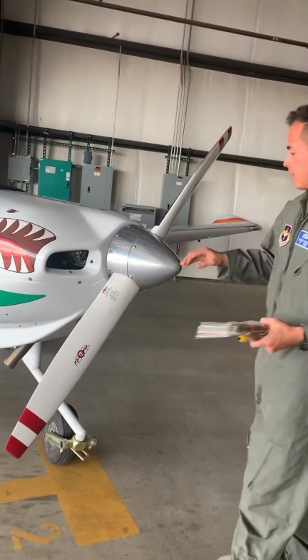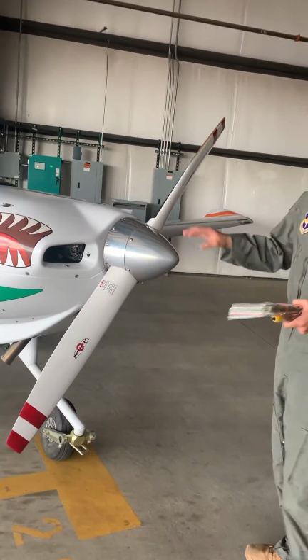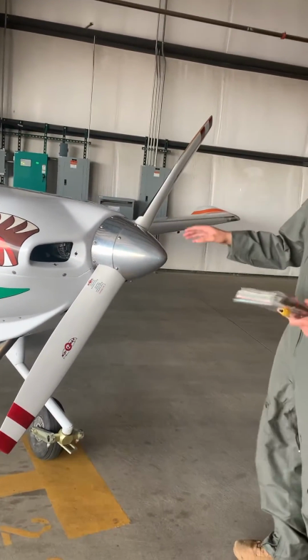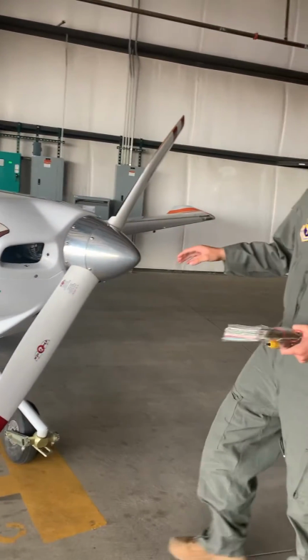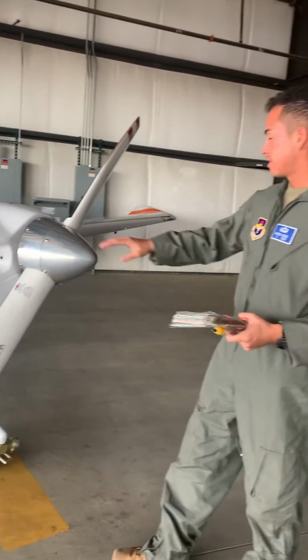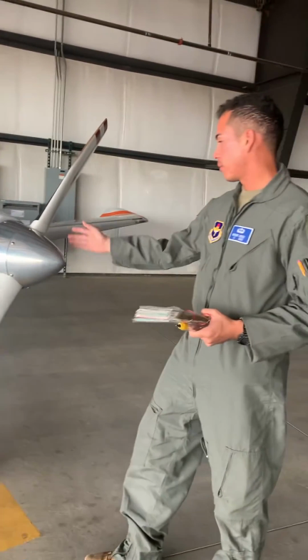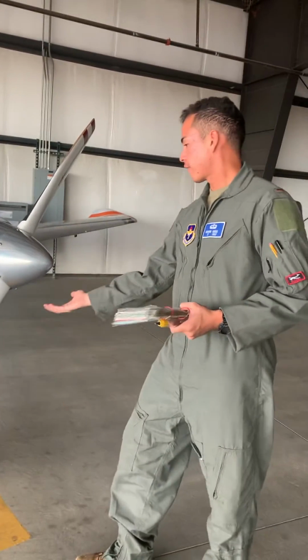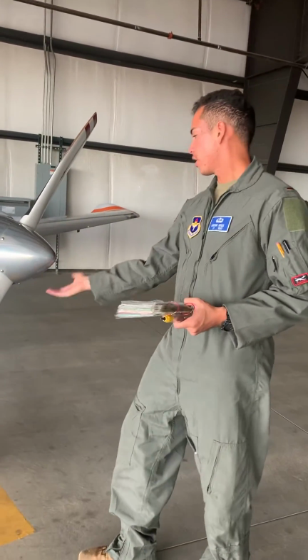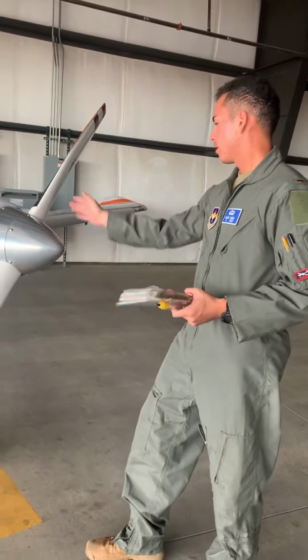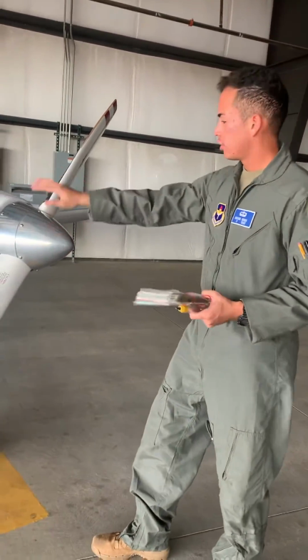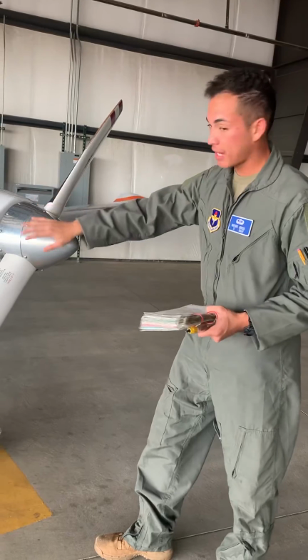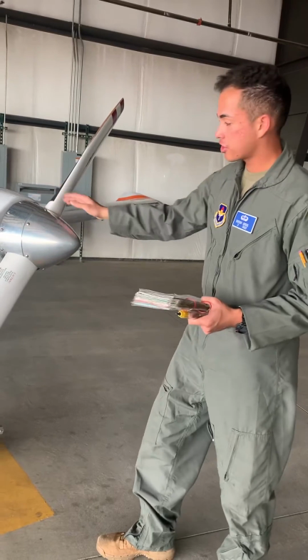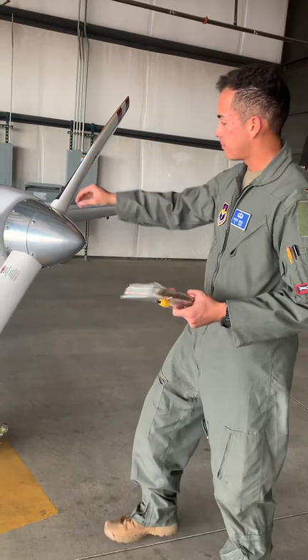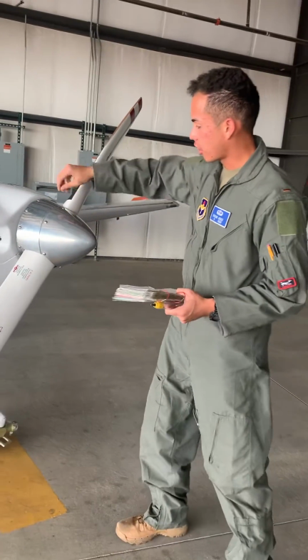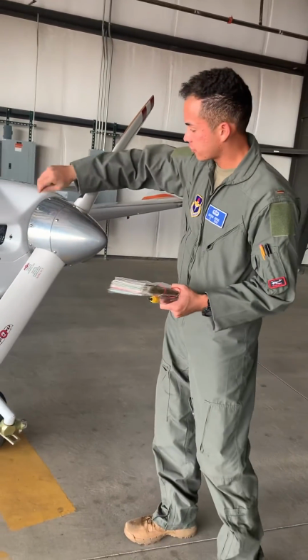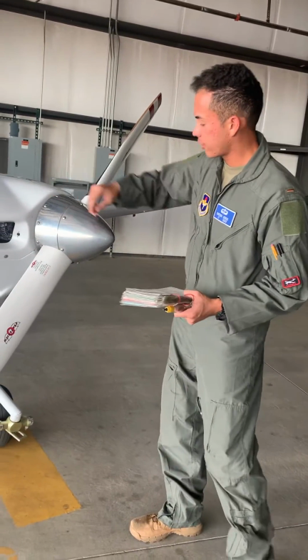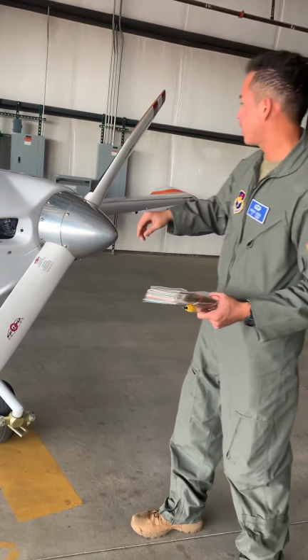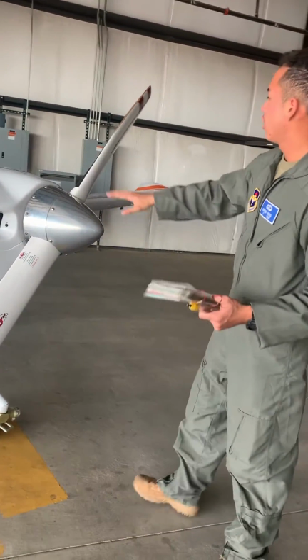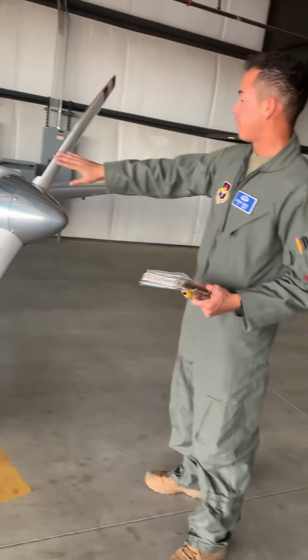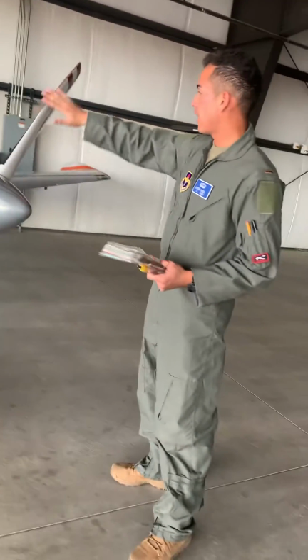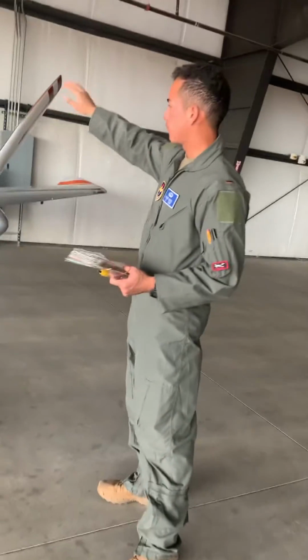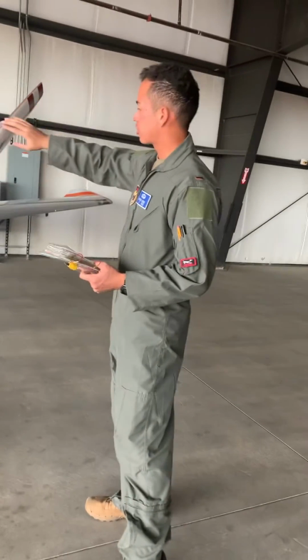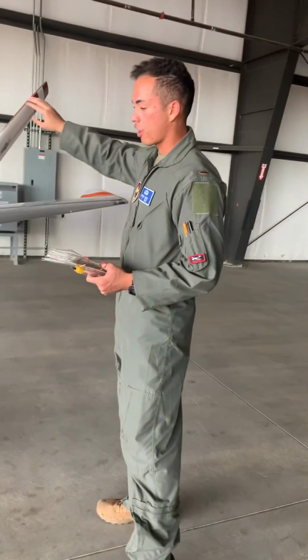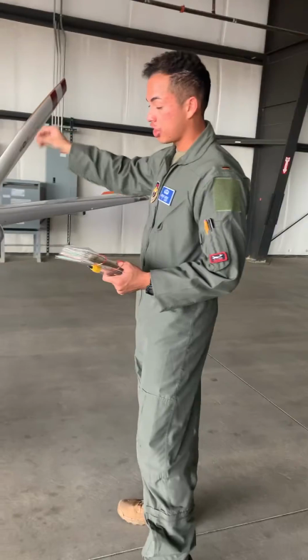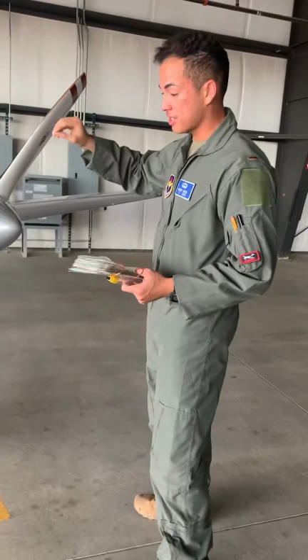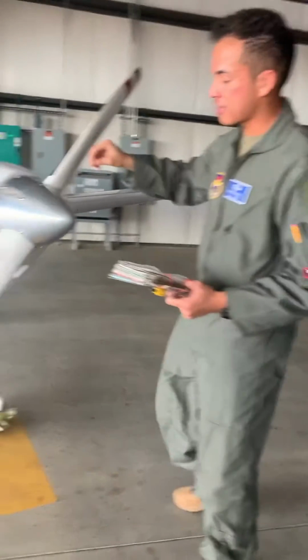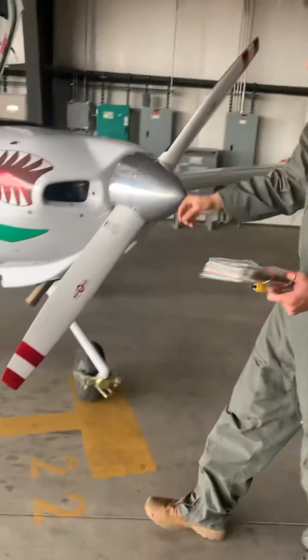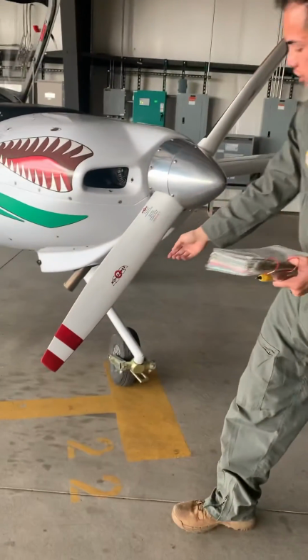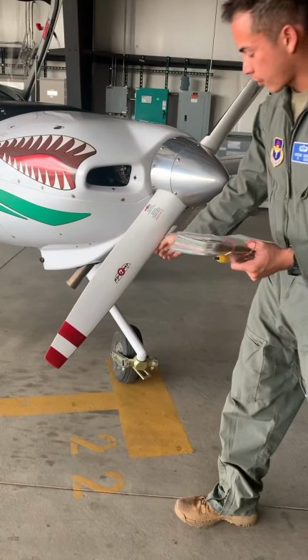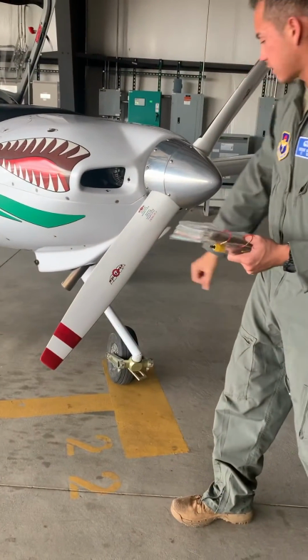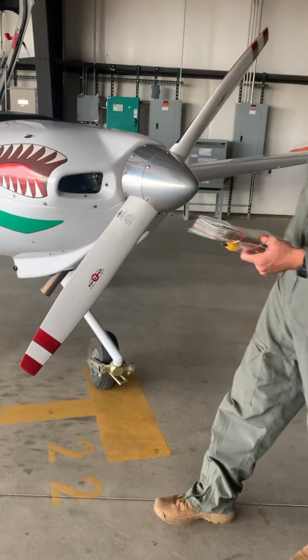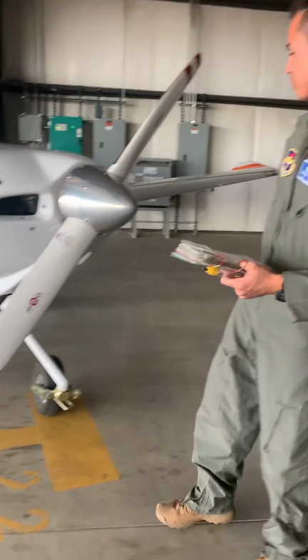Checking the propeller — same thing. We want to check for no damage, make sure all the screws are in on the blade, and make sure there aren't huge indentations, no cracks, anything of that sort.